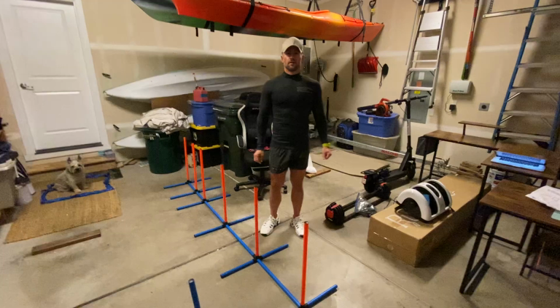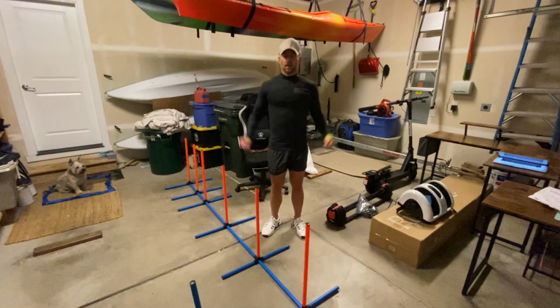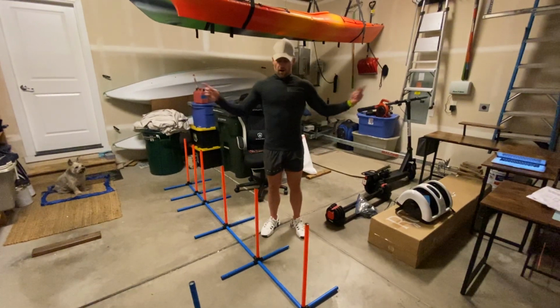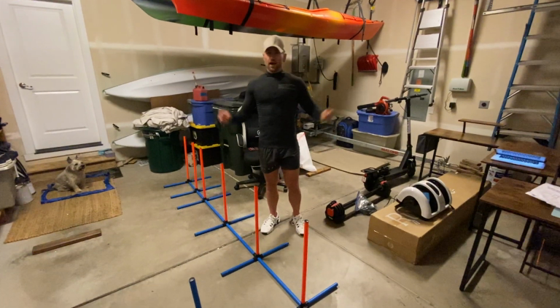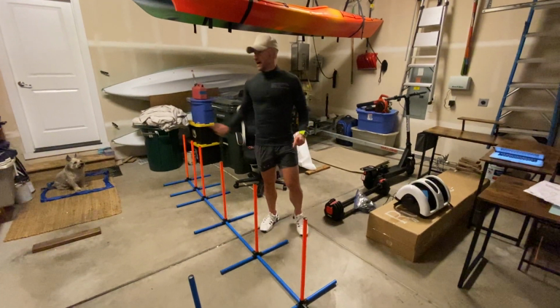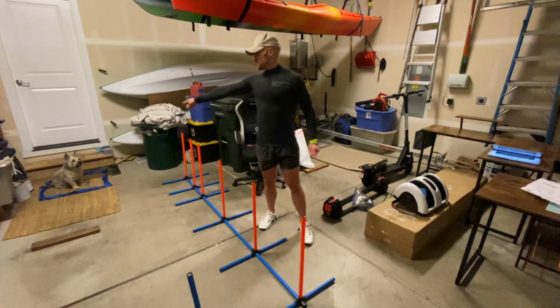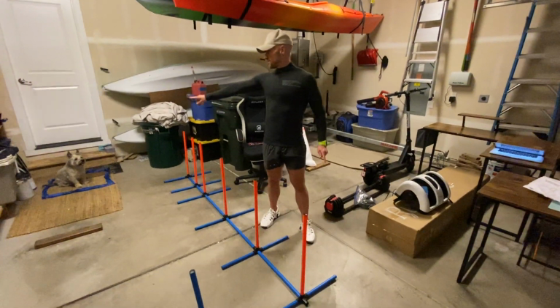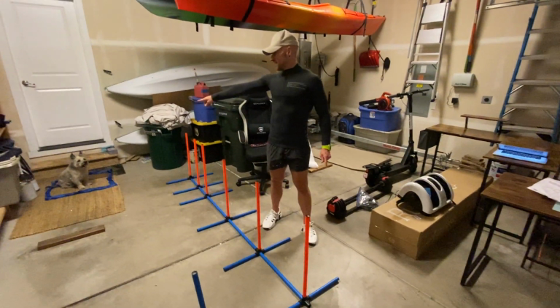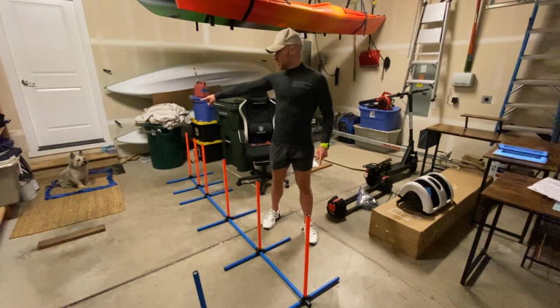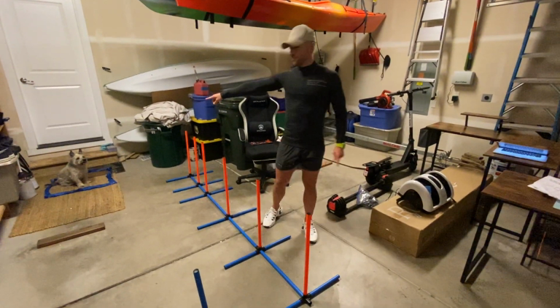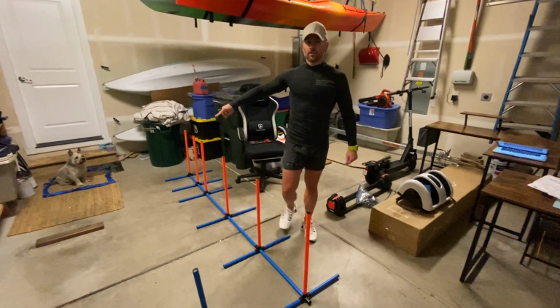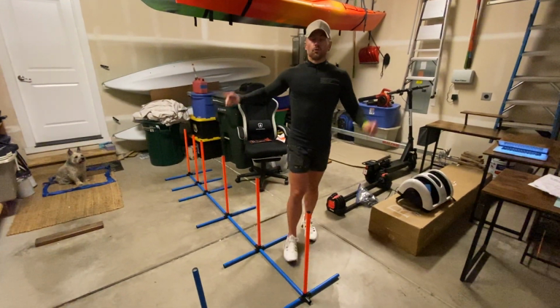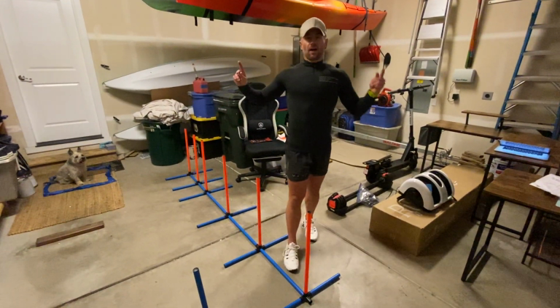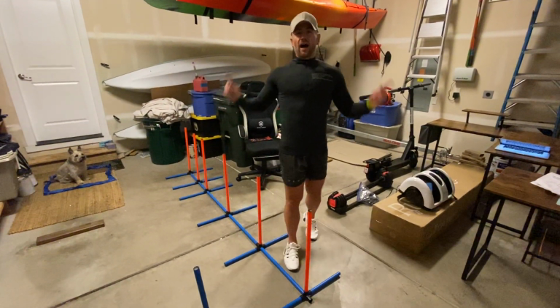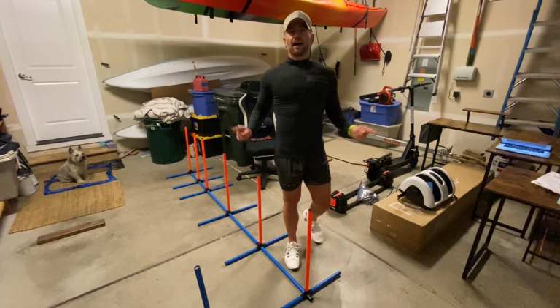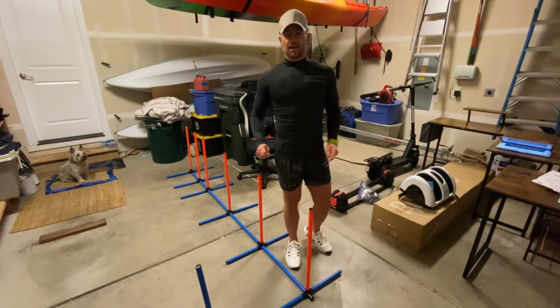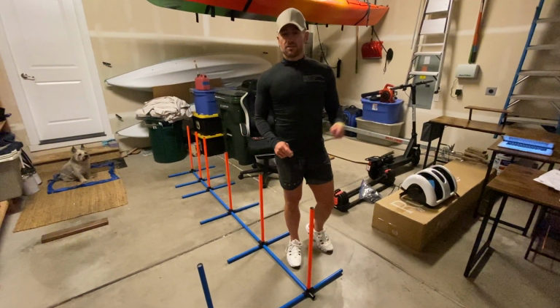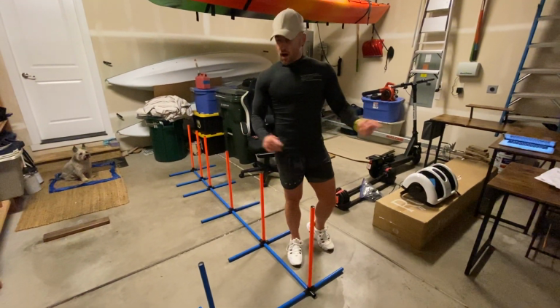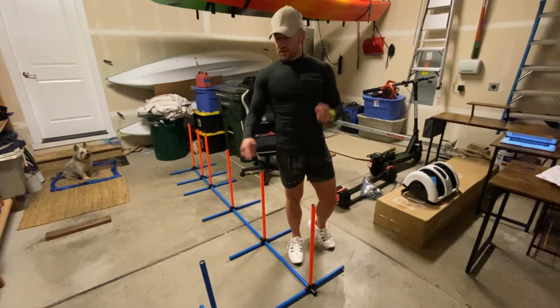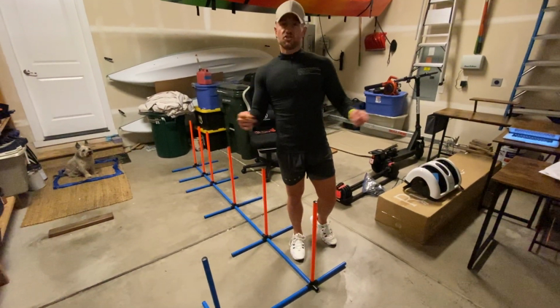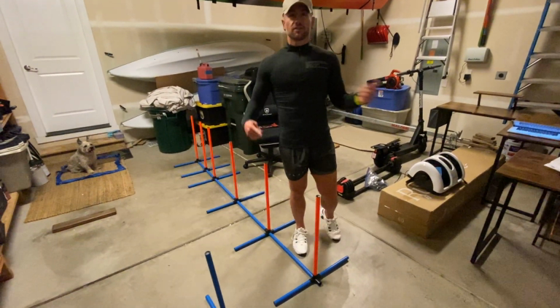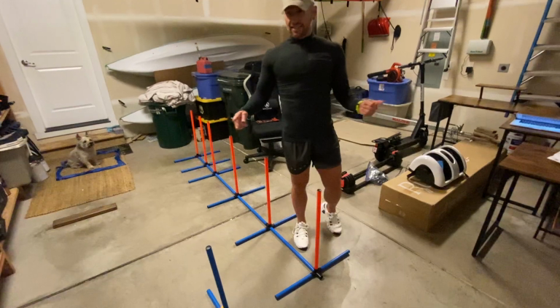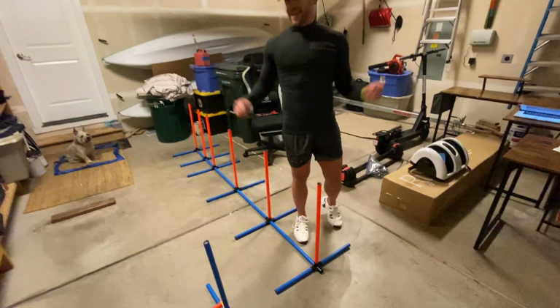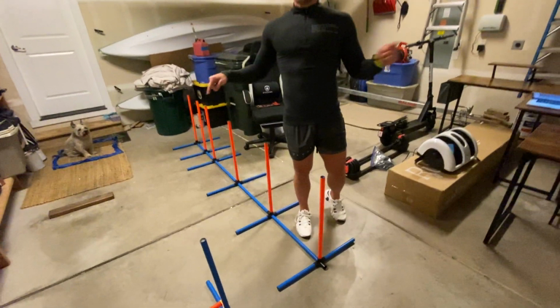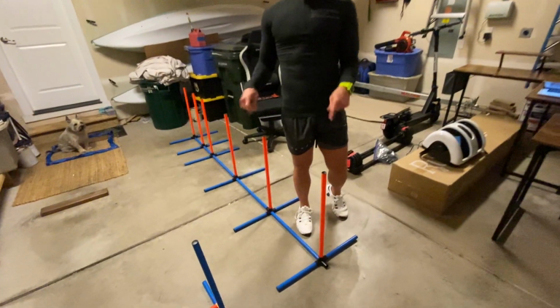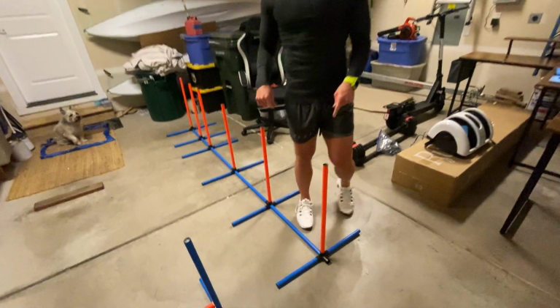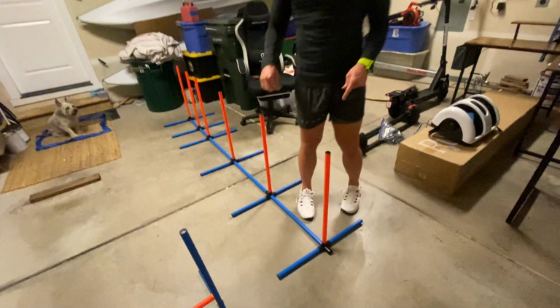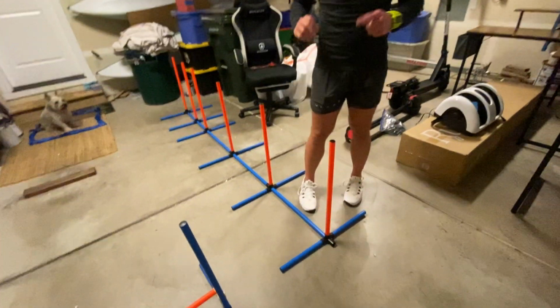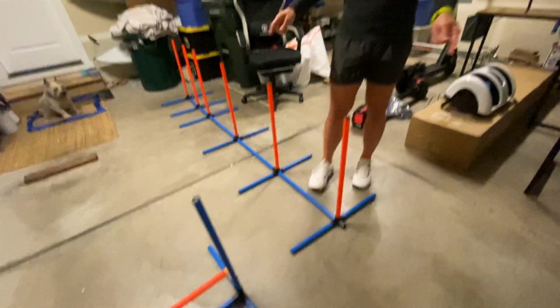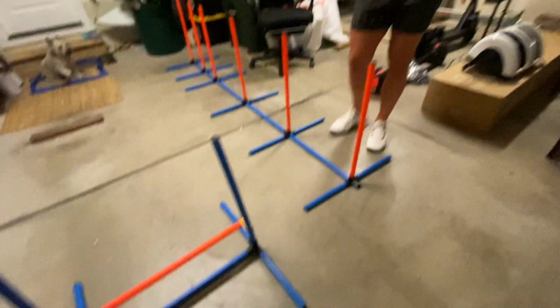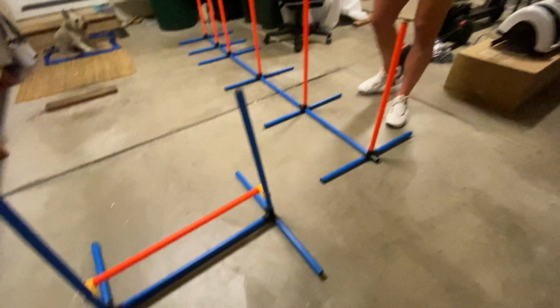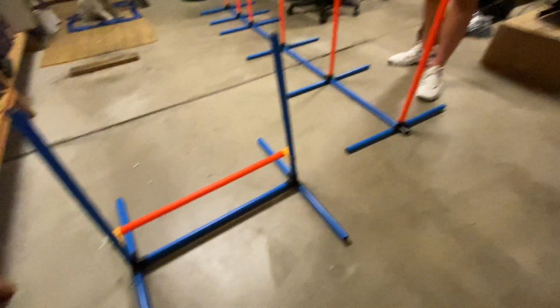All right, guys. We've got the I Care Dog Agility Set. This is very cool, super easy to build.